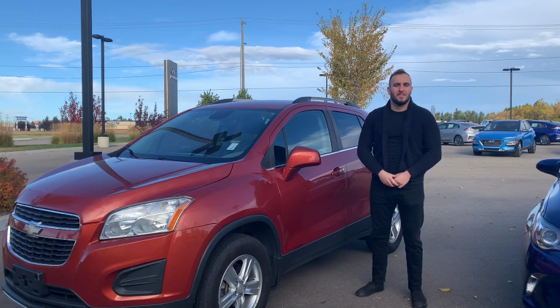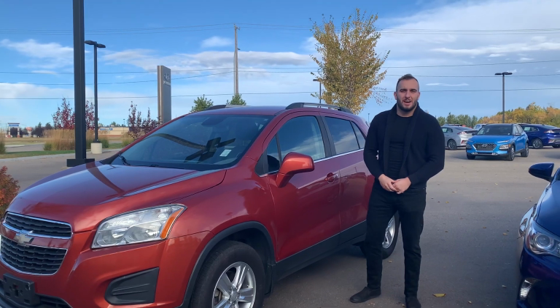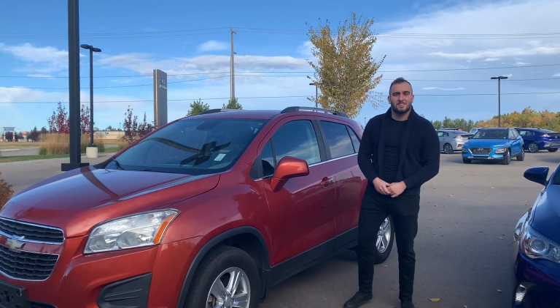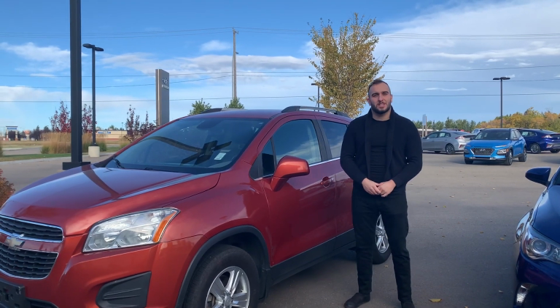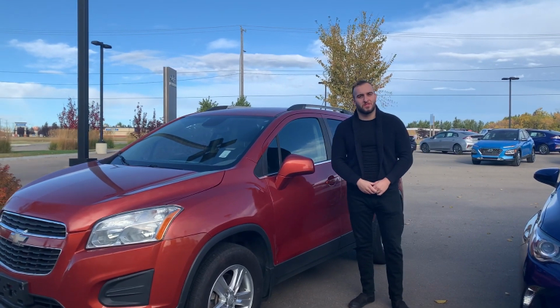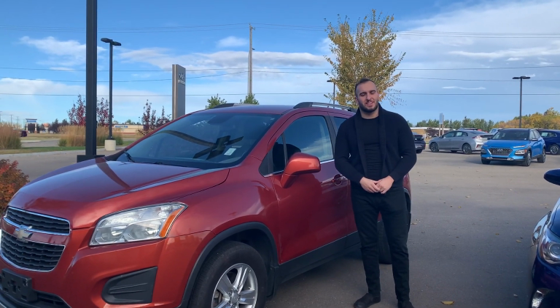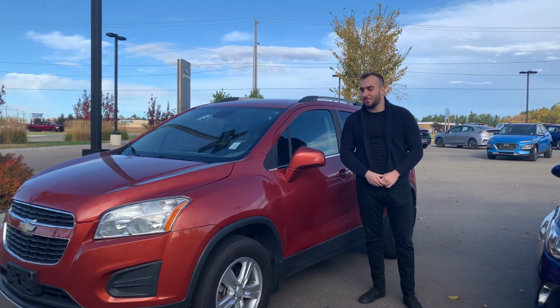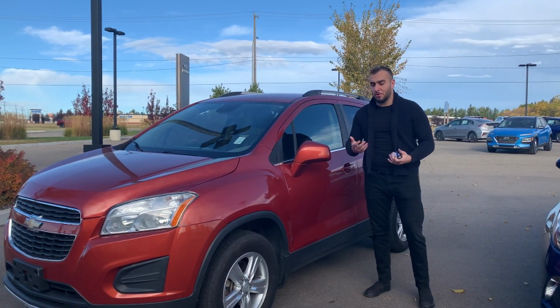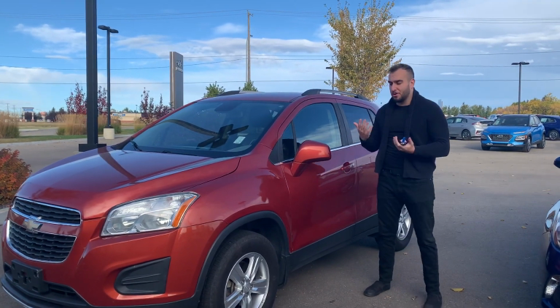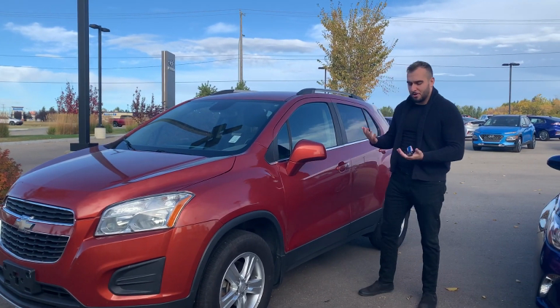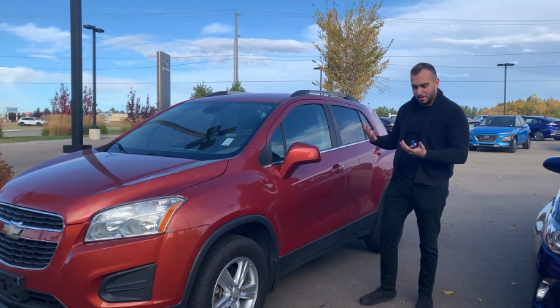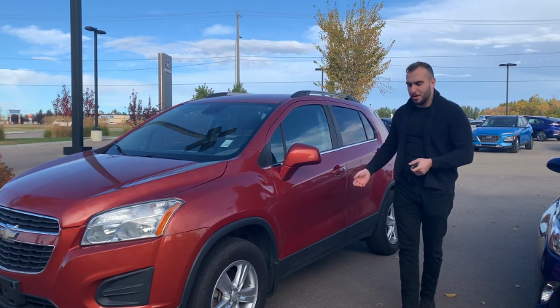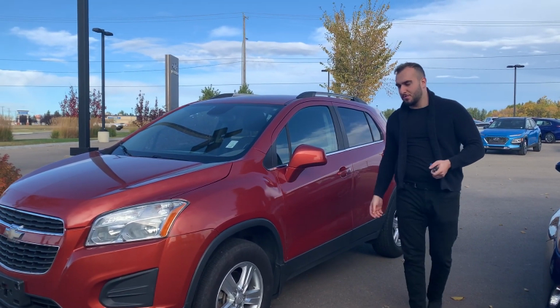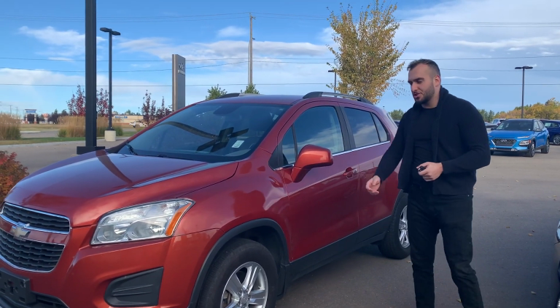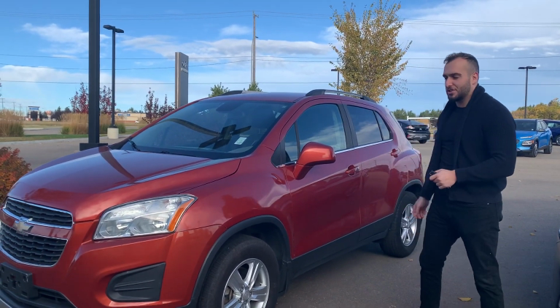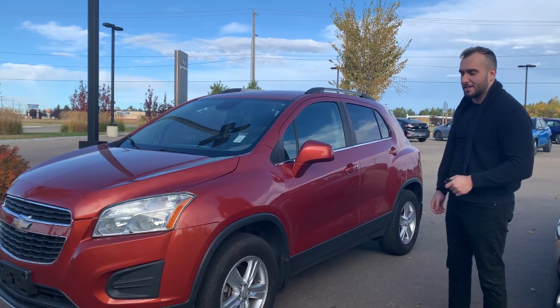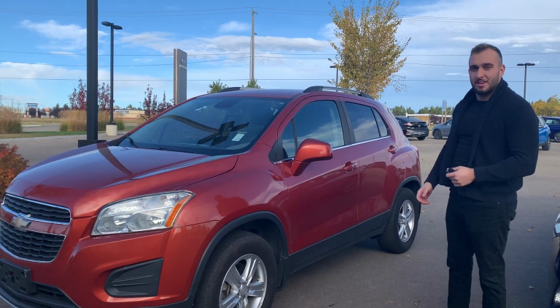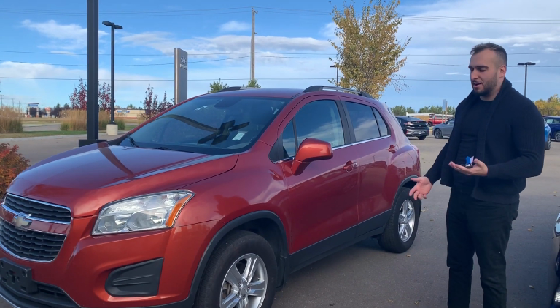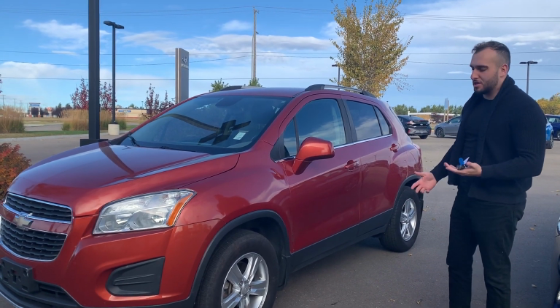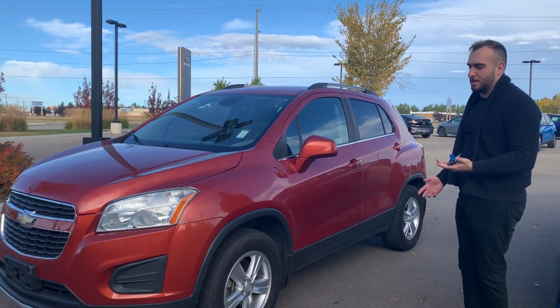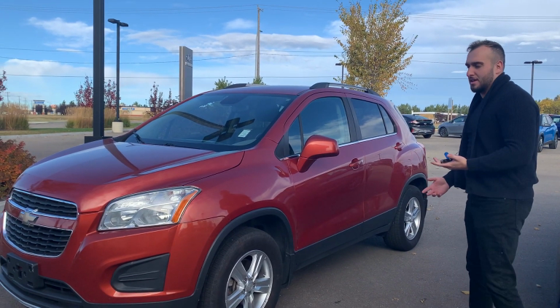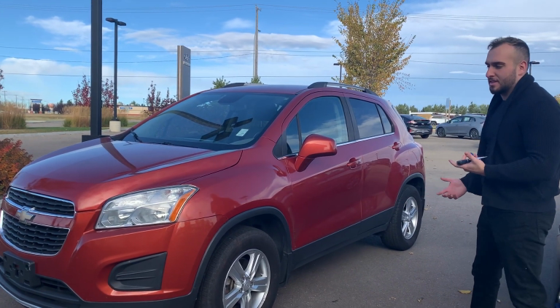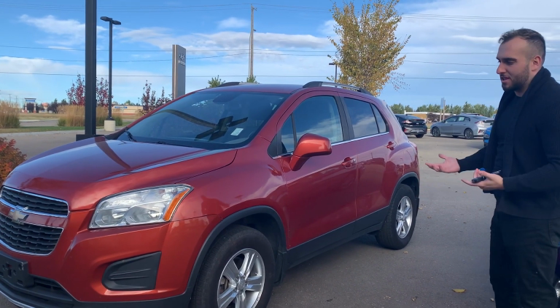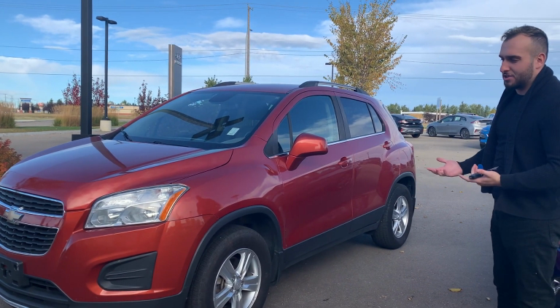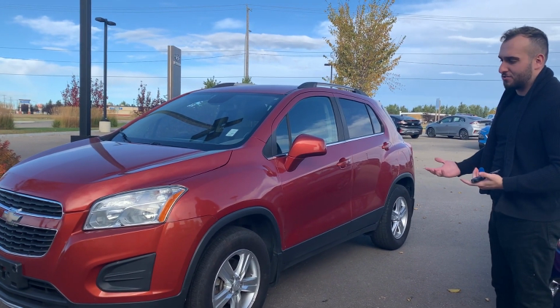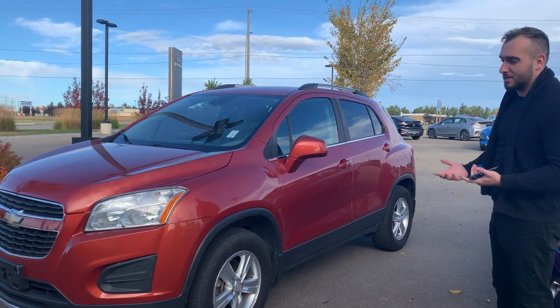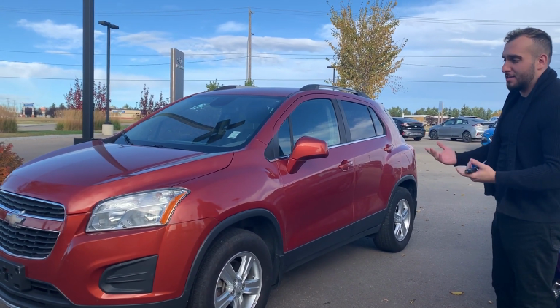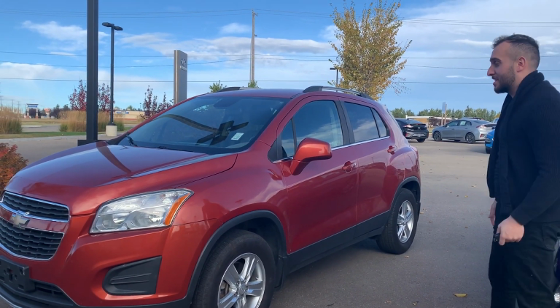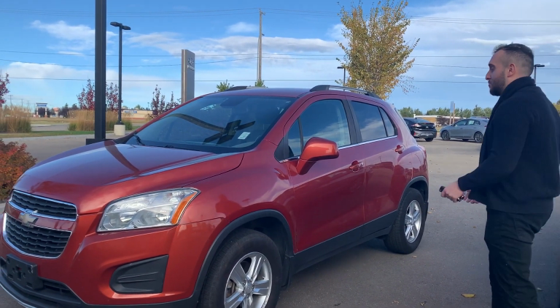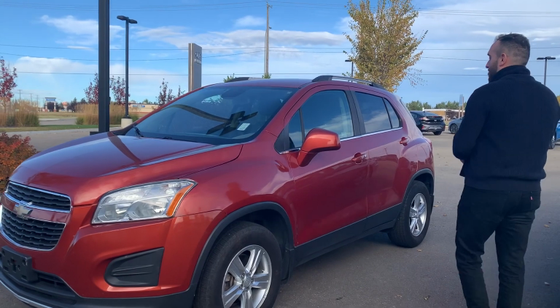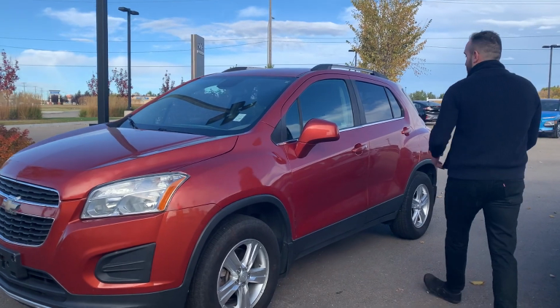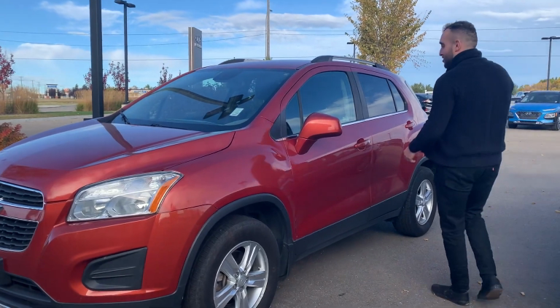Hi Steve, this is Bassett with the River City Hyundai. Thank you for inquiring on our 2014 Chevy Trax. Now this one is the entry level of the Chevy Trax, but it does come with lots and lots of options.